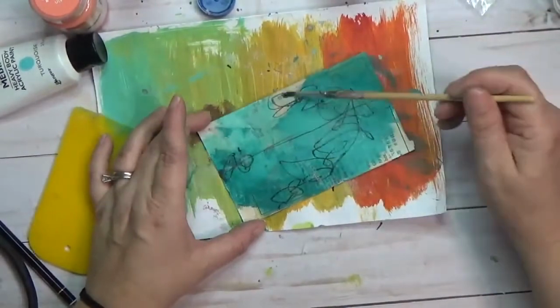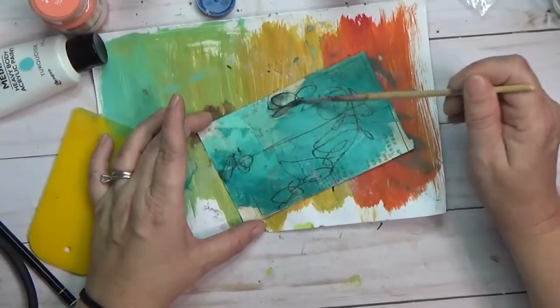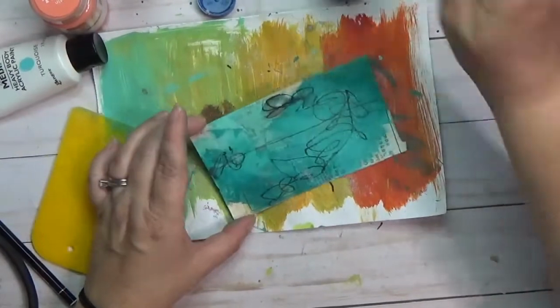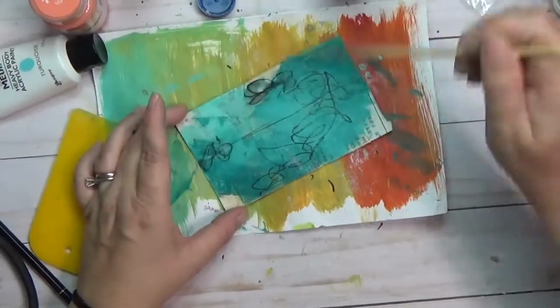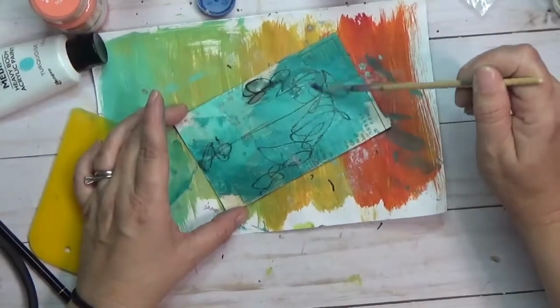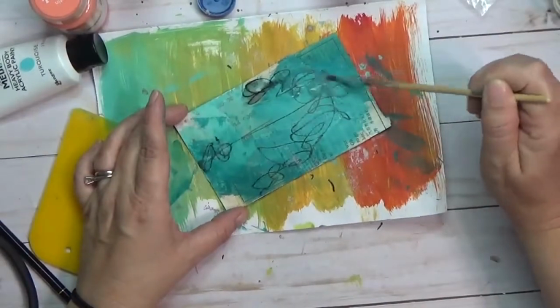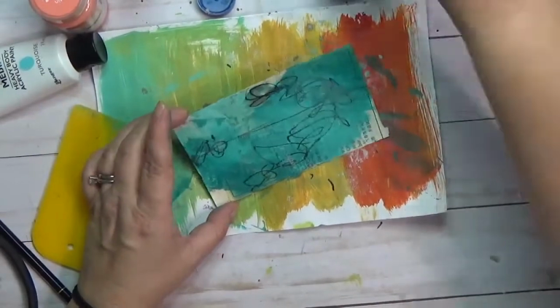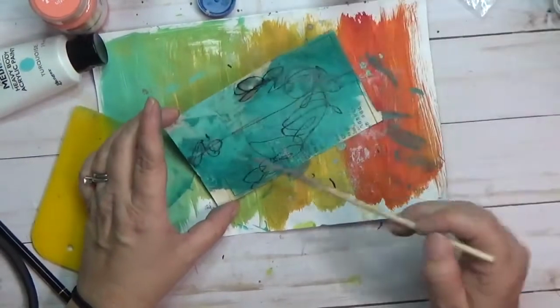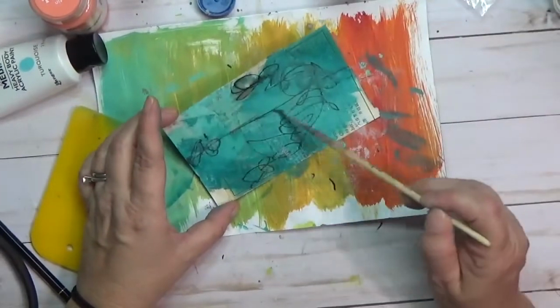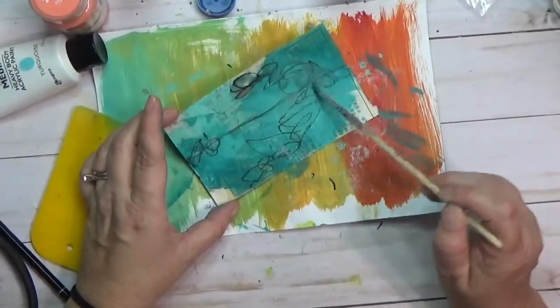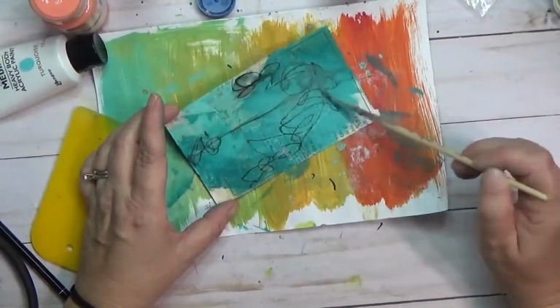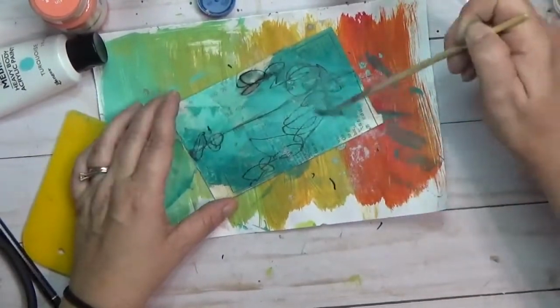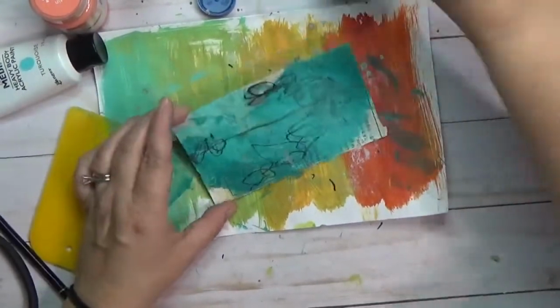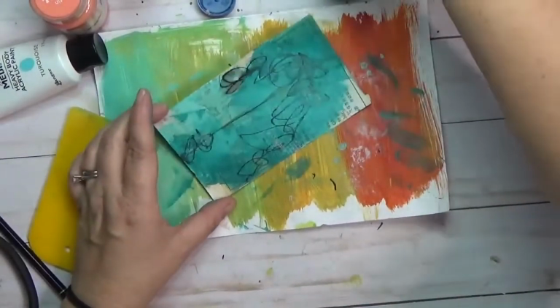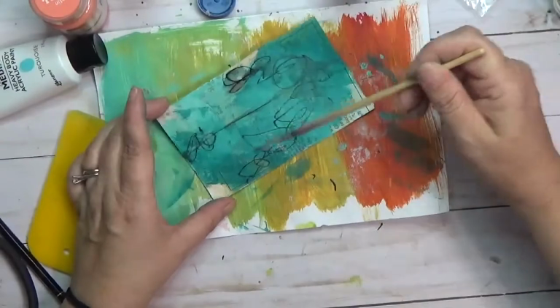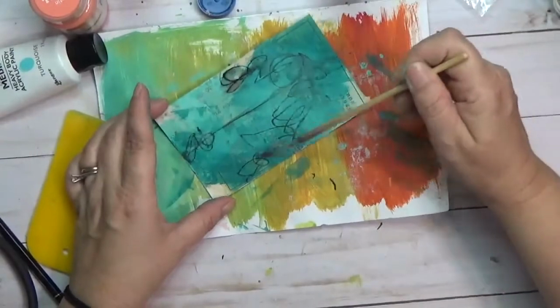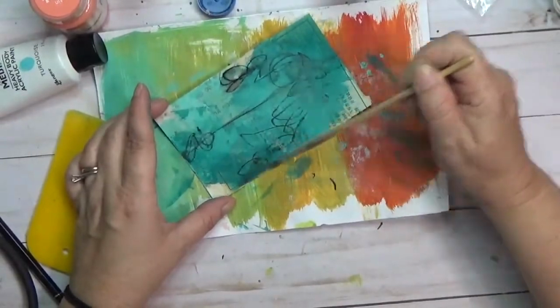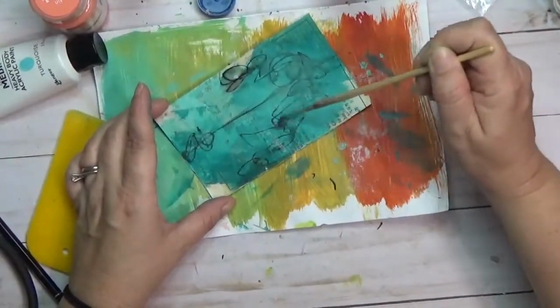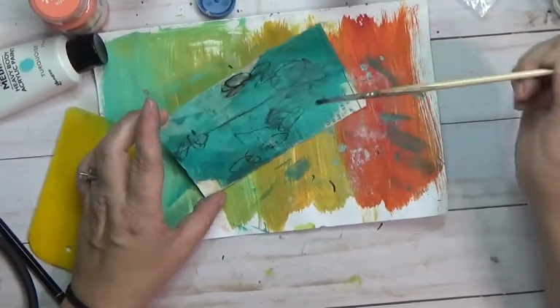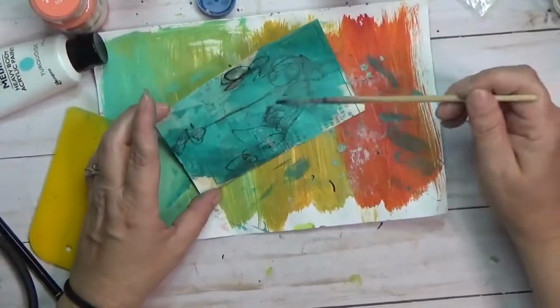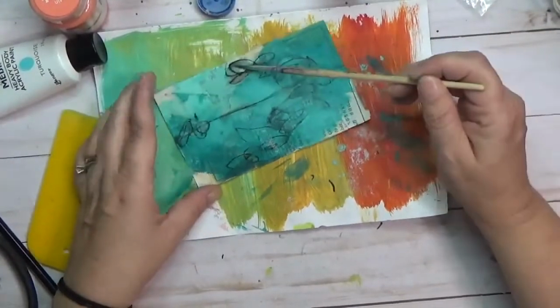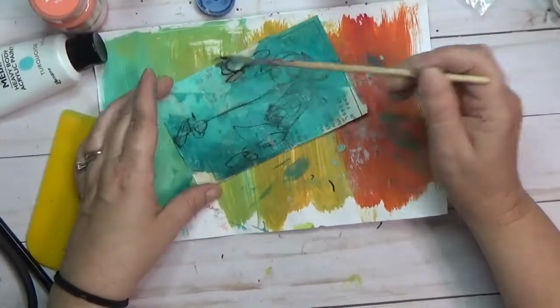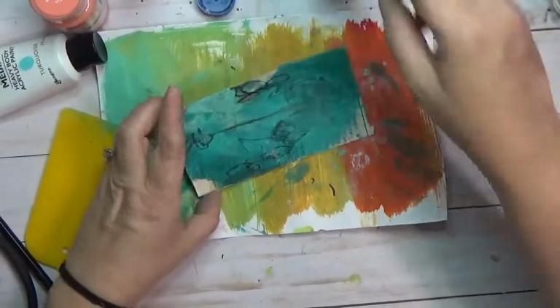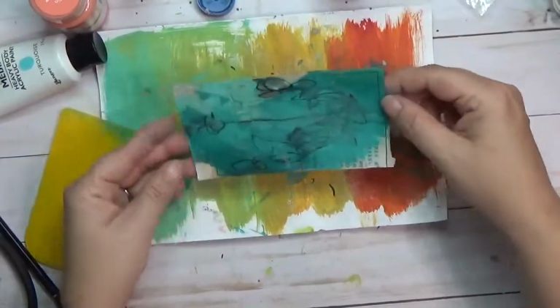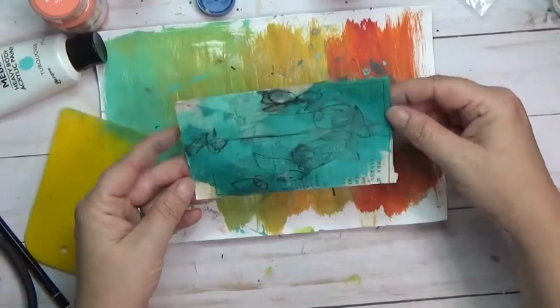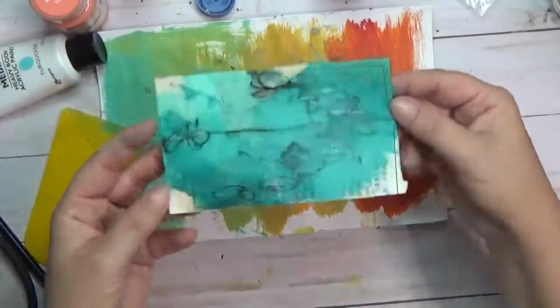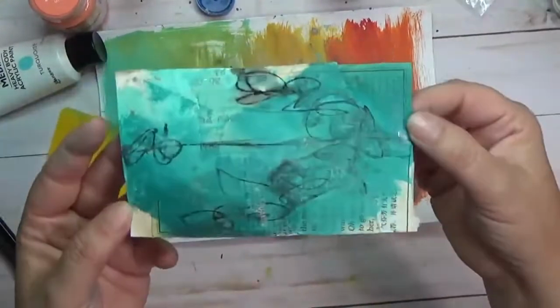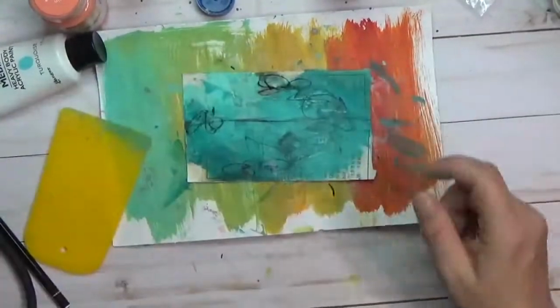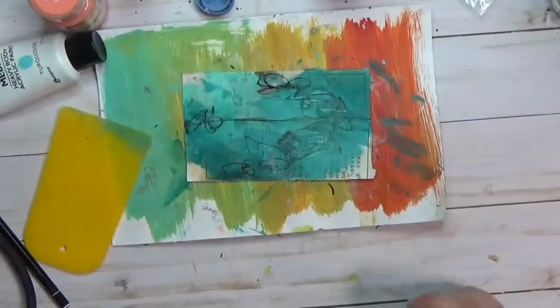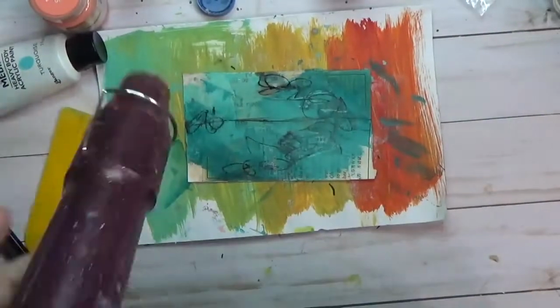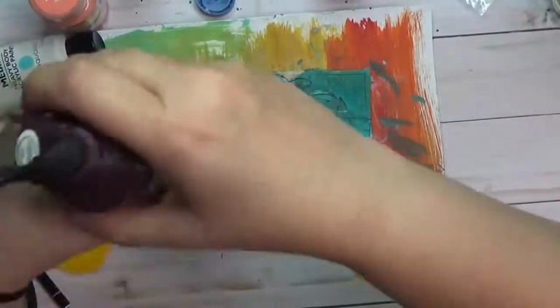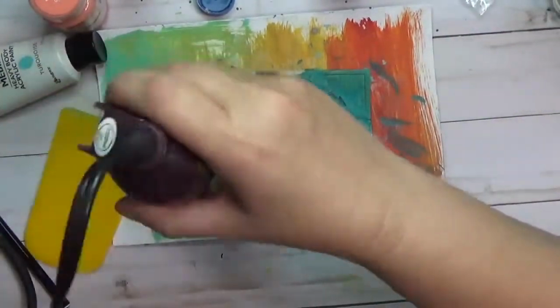I took my Stabilo all pencil in black and just did some scribbling, drew a line straight across the page. I really don't know what the purpose of that was — I think maybe there was some seam there.